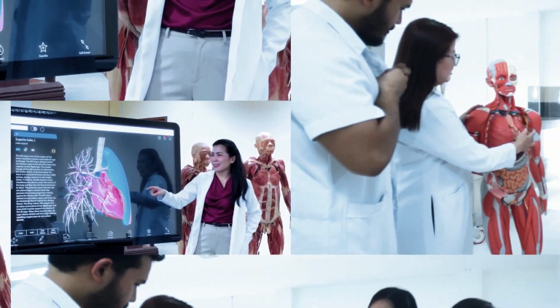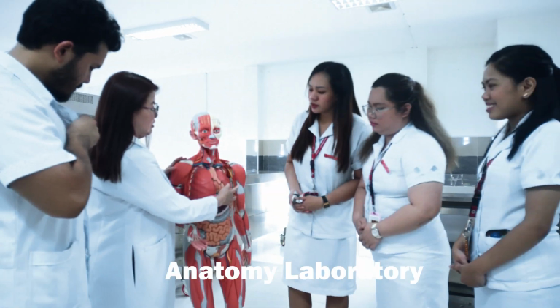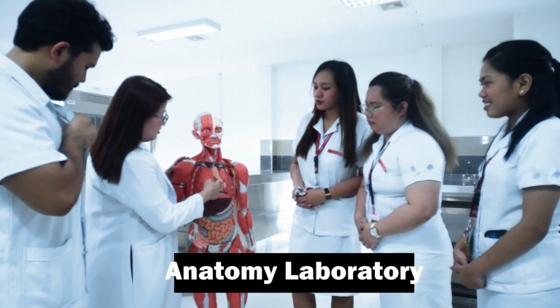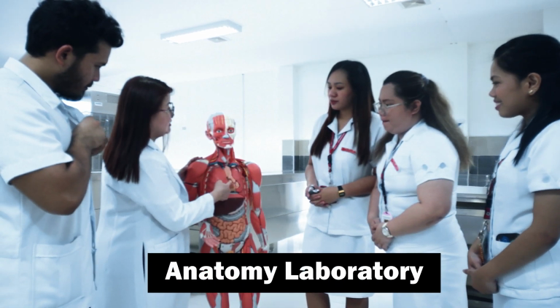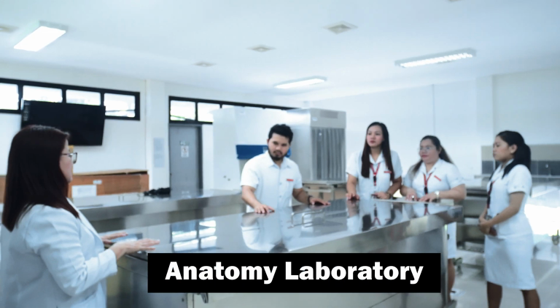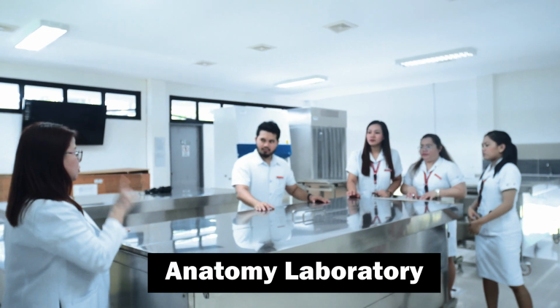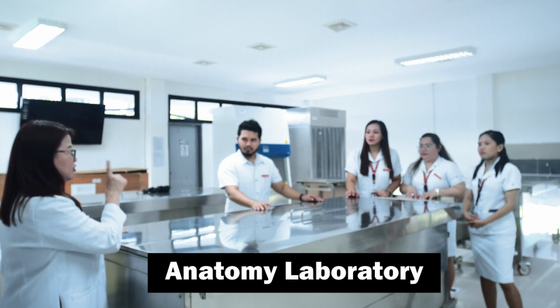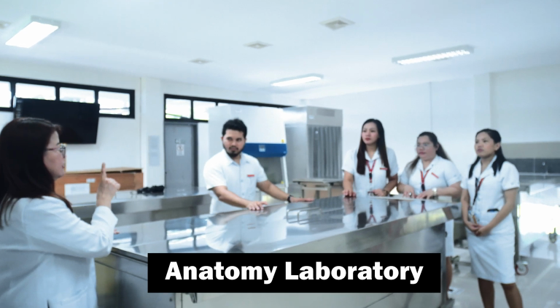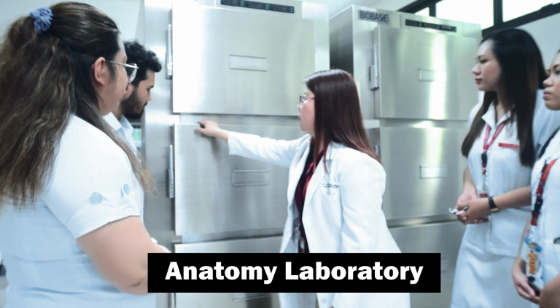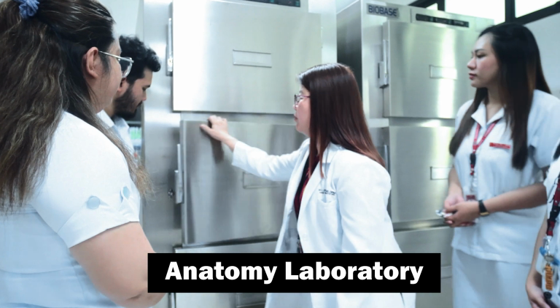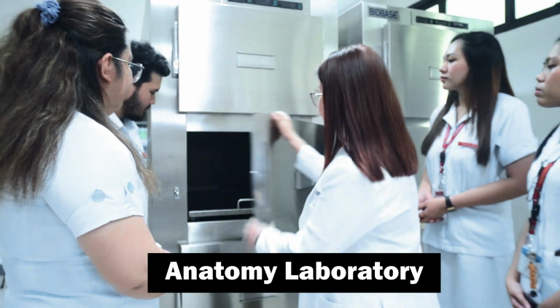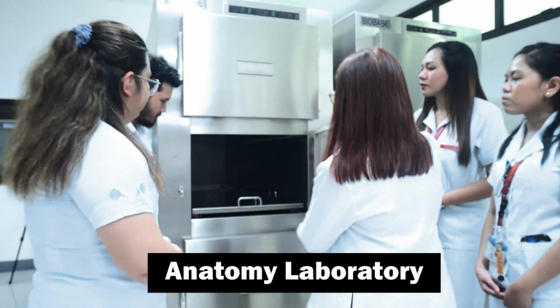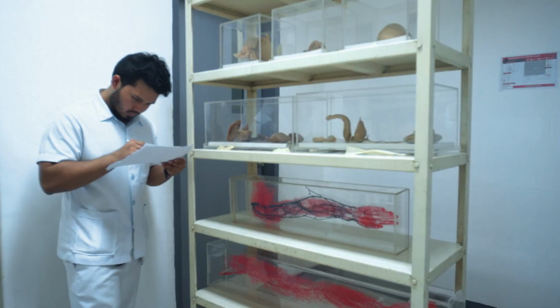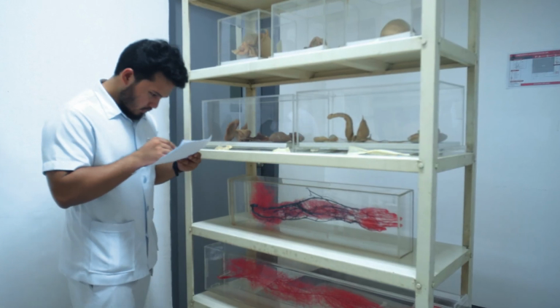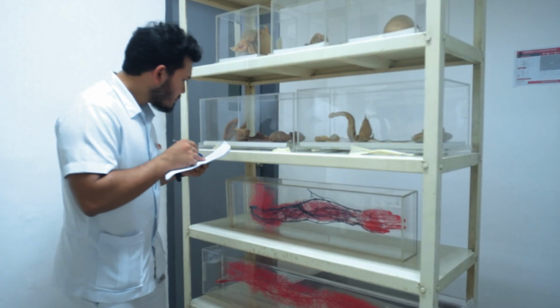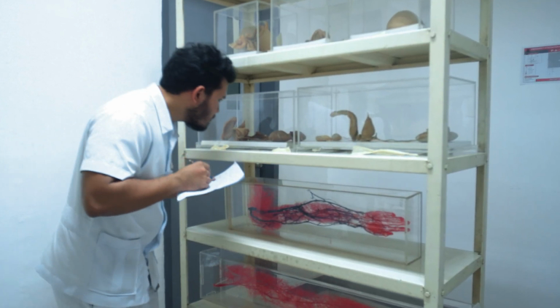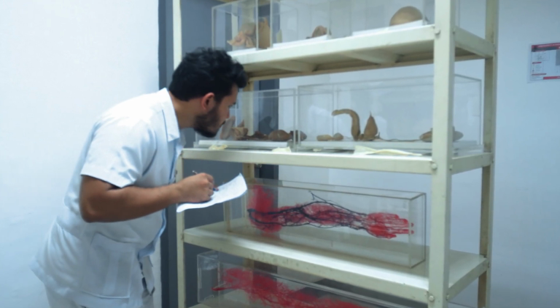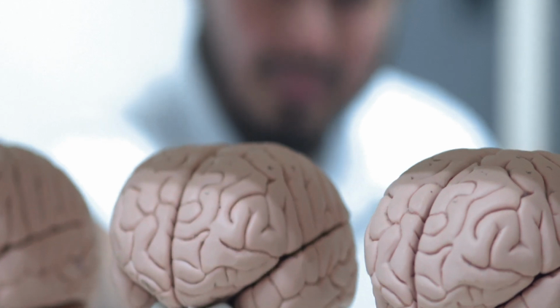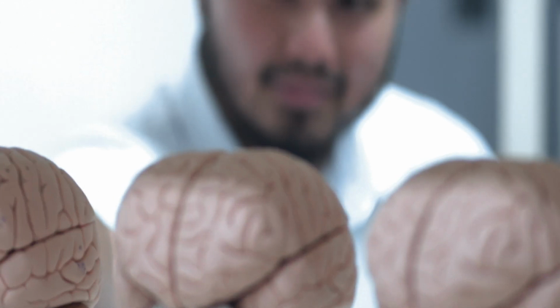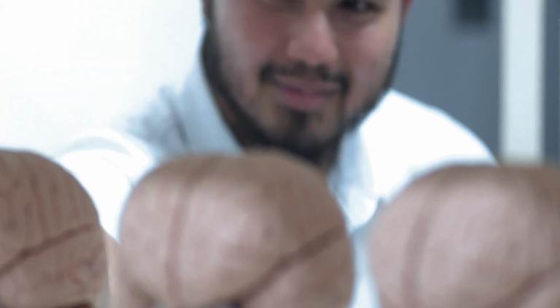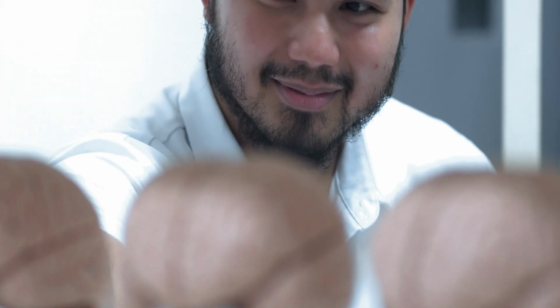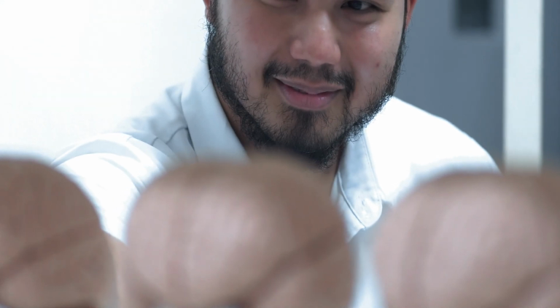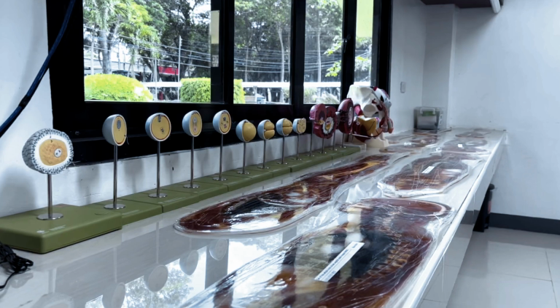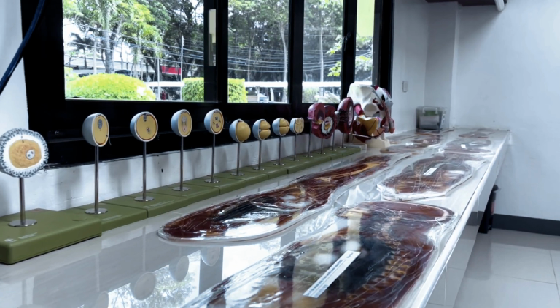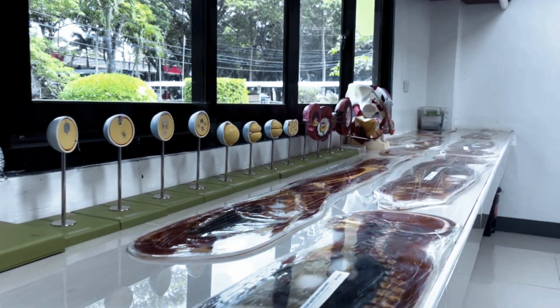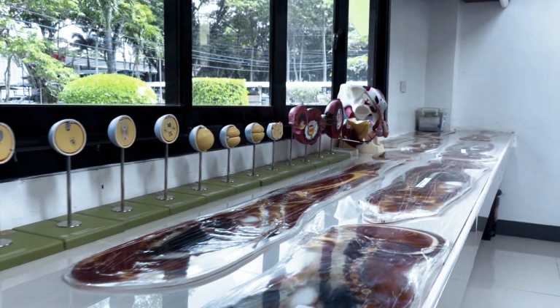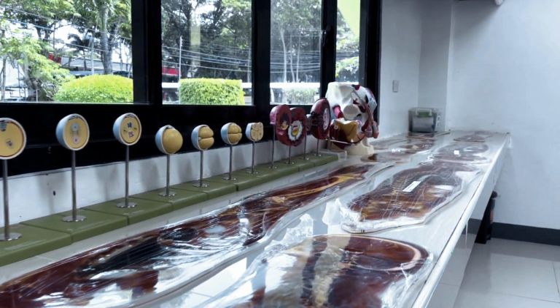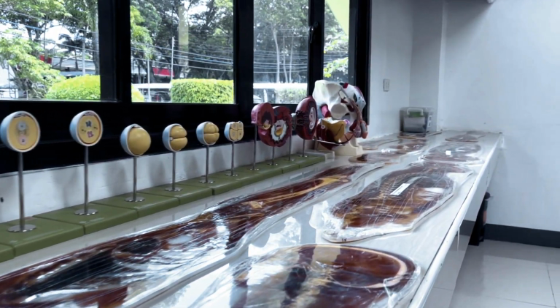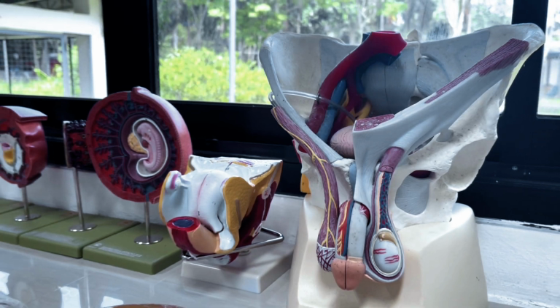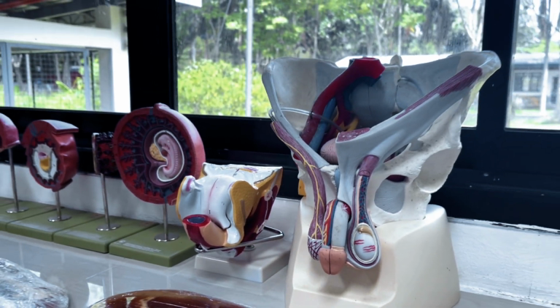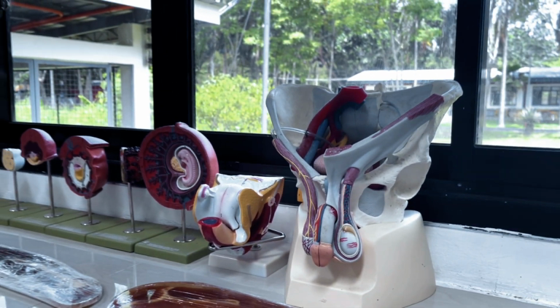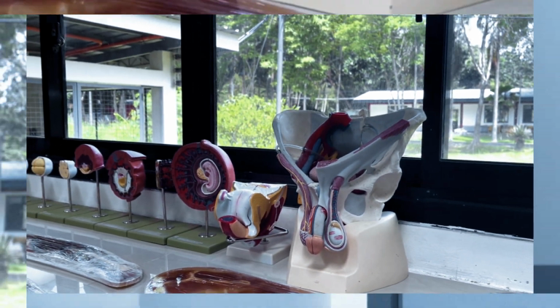The Anatomy Lab offers in-depth anatomical studies through hands-on experience with models and cadavers. This lab features high-quality anatomical specimens and cutting-edge imaging technology to enhance understanding of human anatomy.